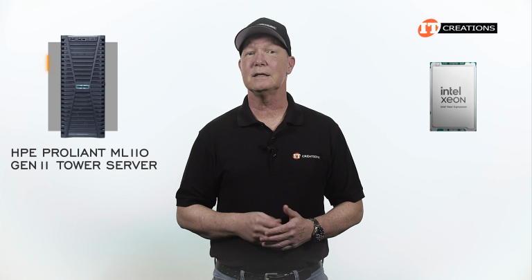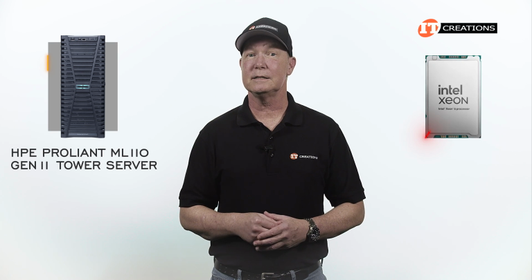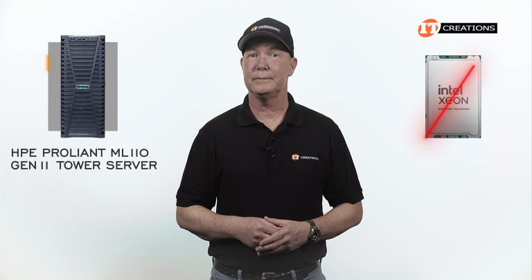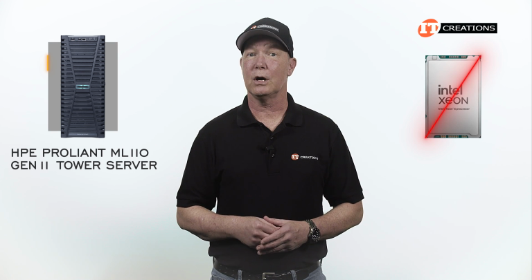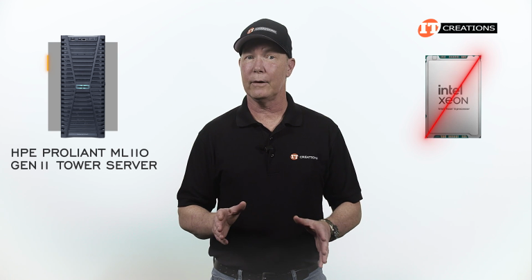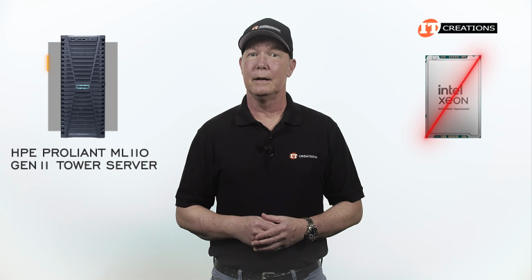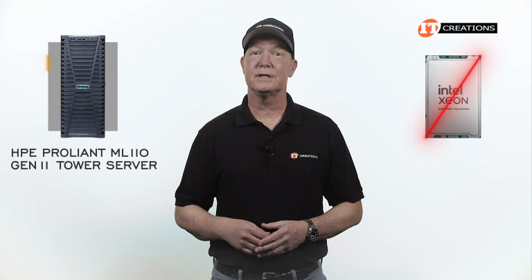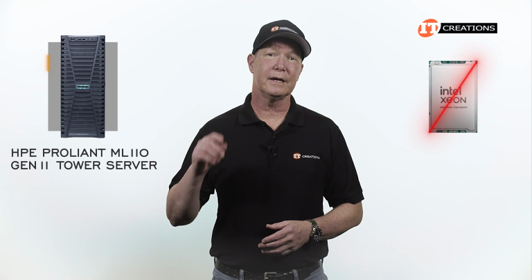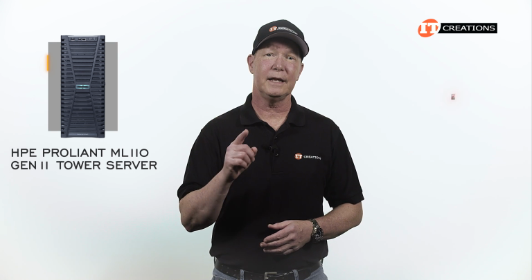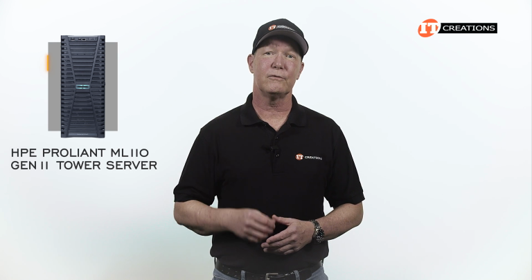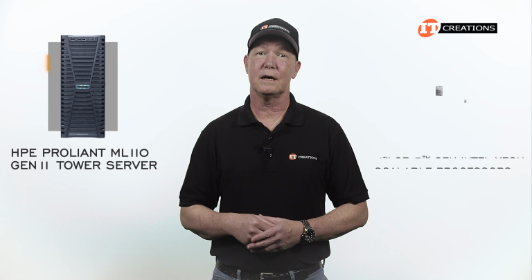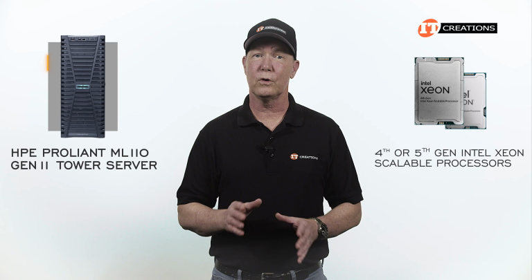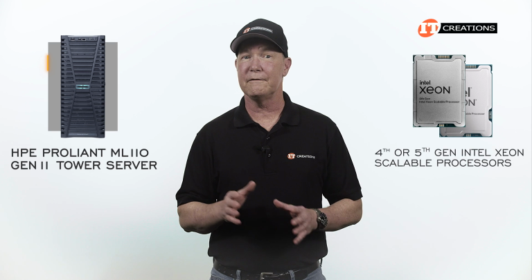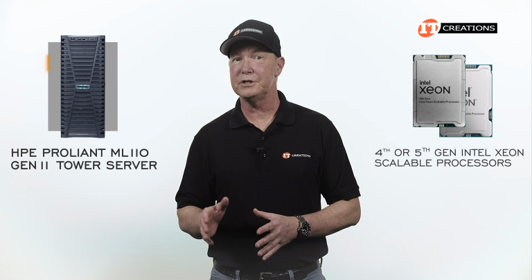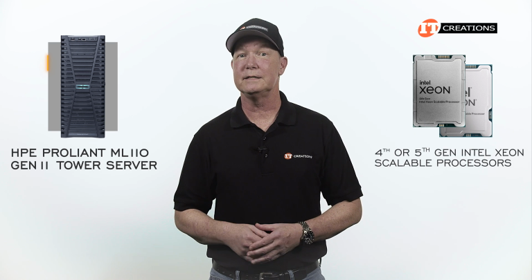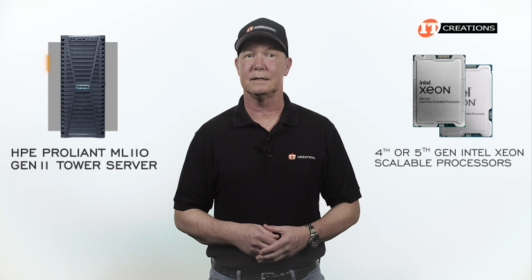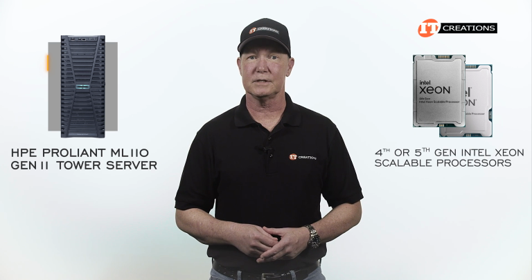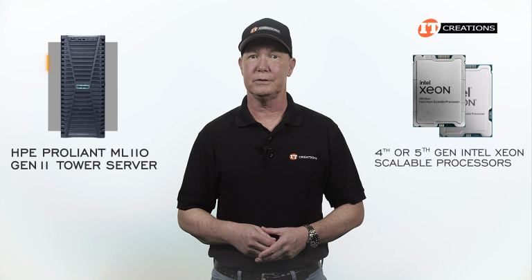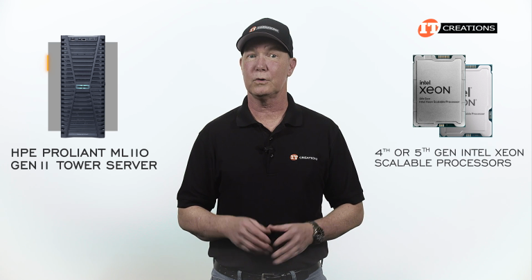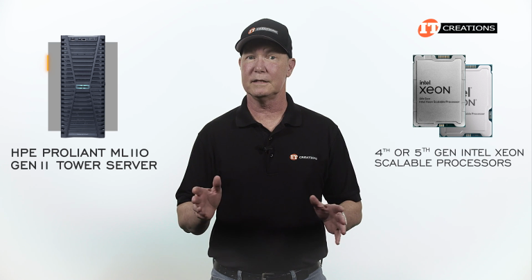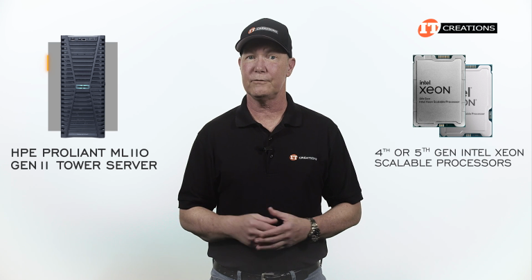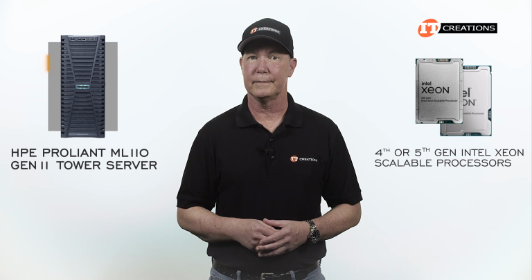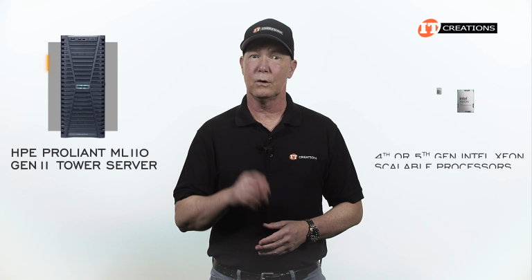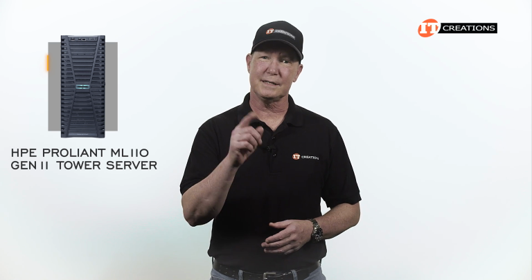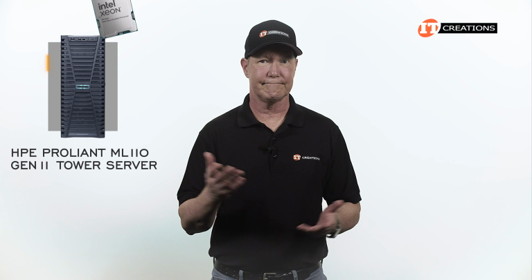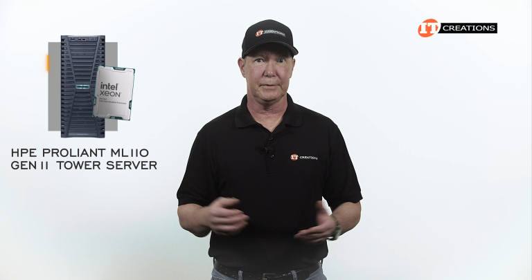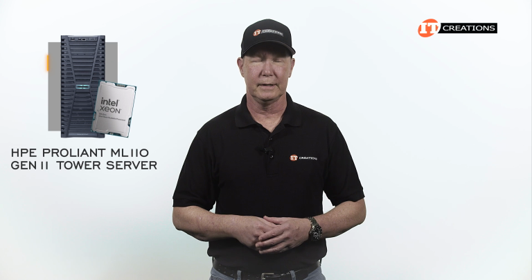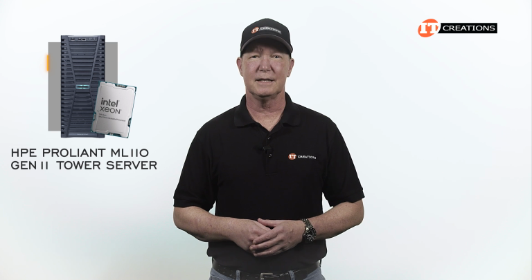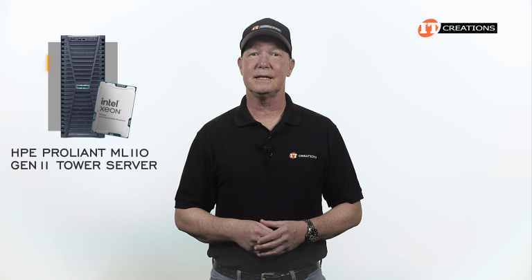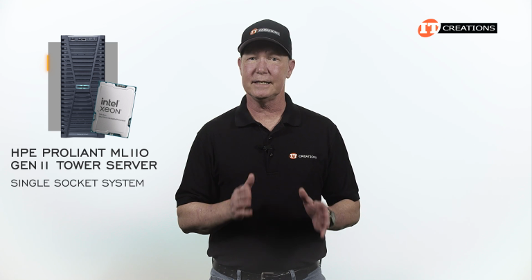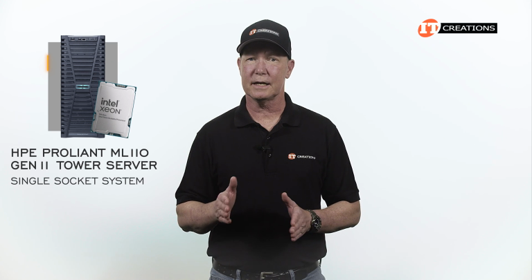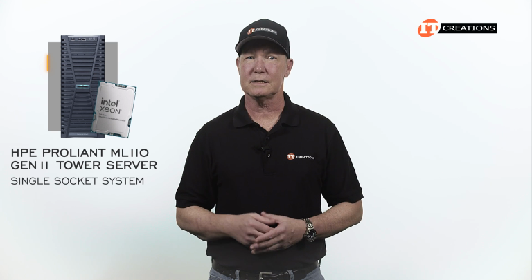Intel Xeon 6 CPUs are out but you can still get plenty of performance out of 4th and 5th gen Intel Xeon scalable CPUs supported on this platform. Or should I say CPU, because it is a single socket system.